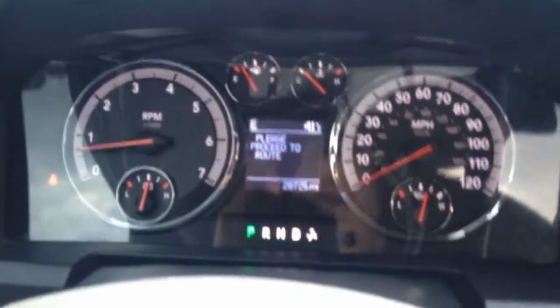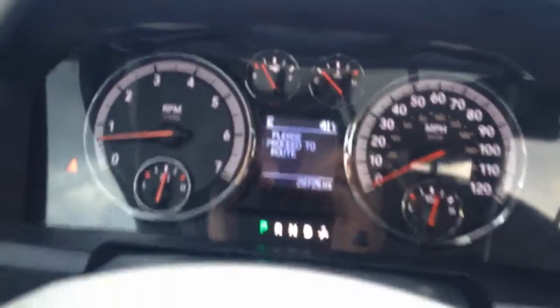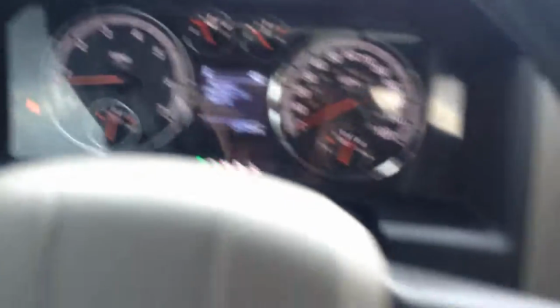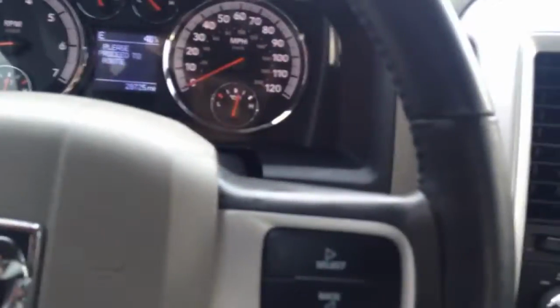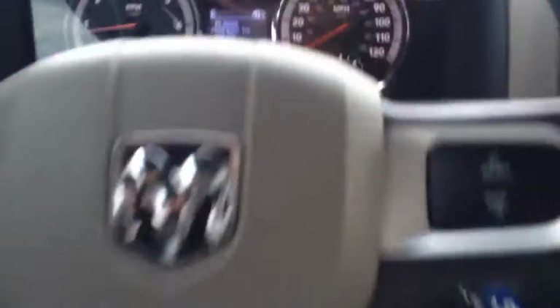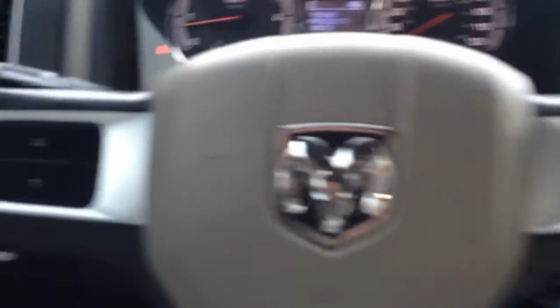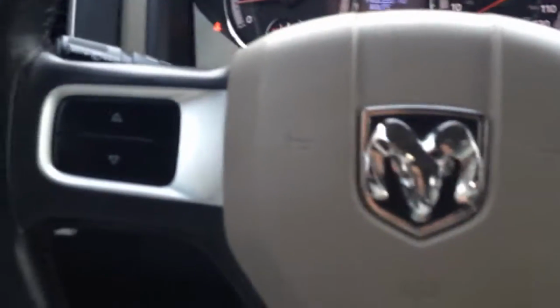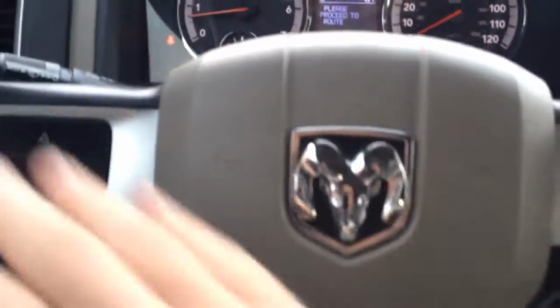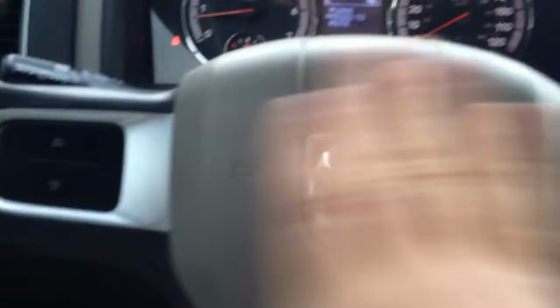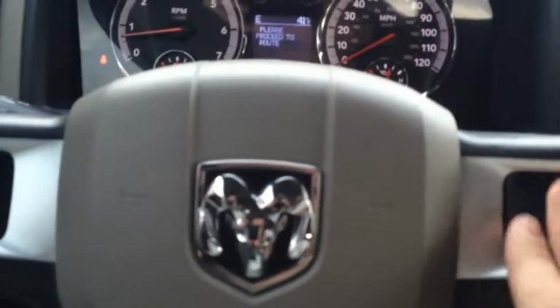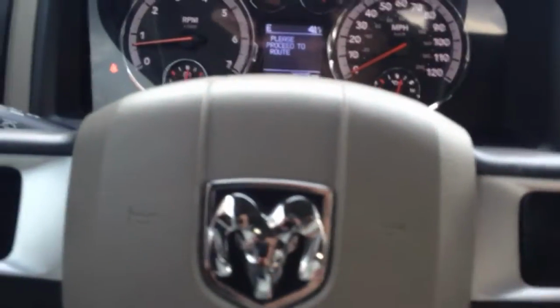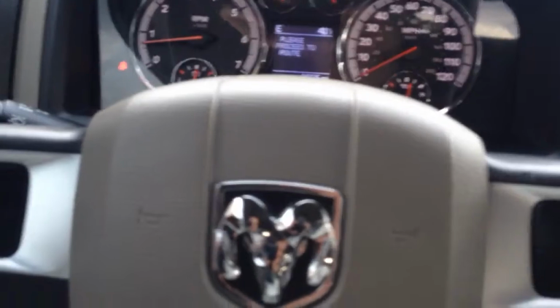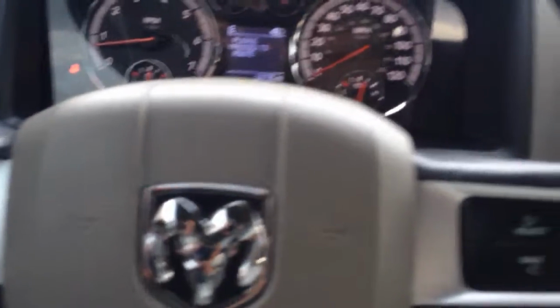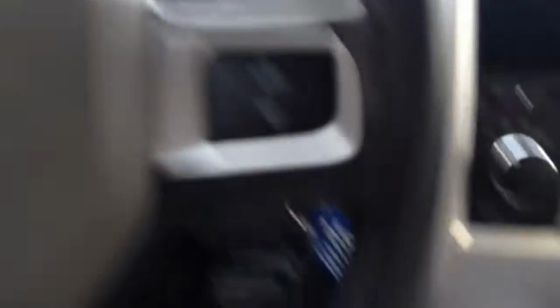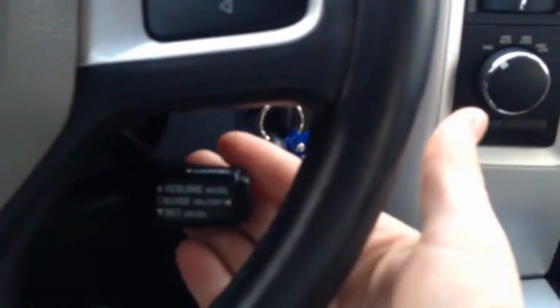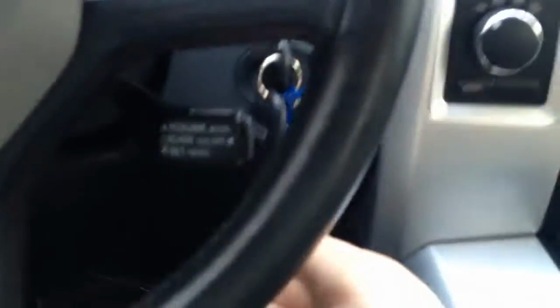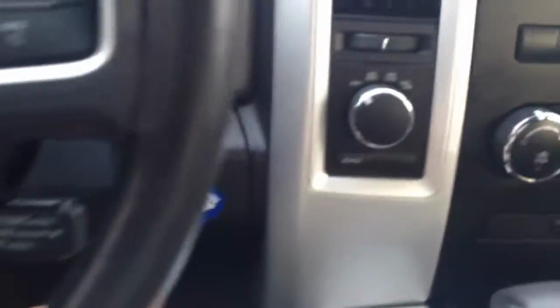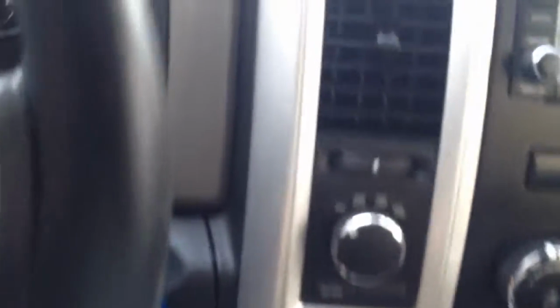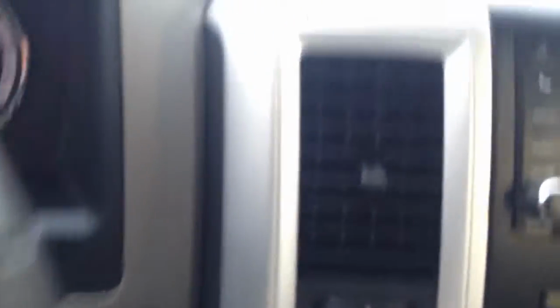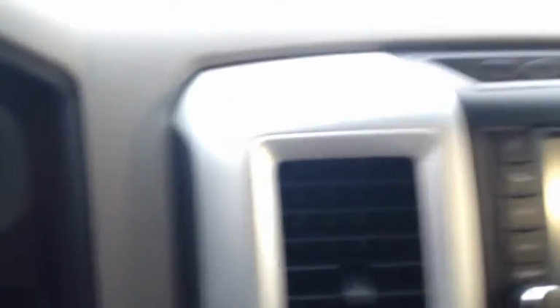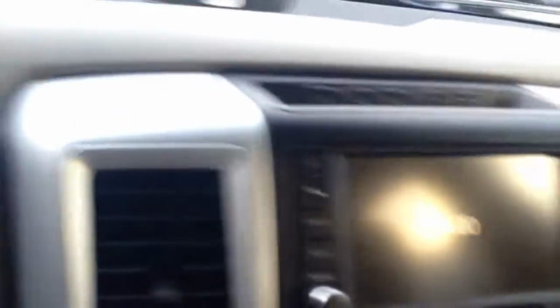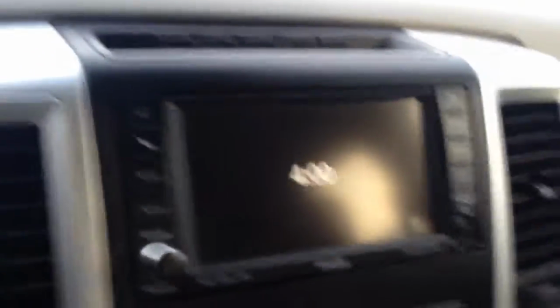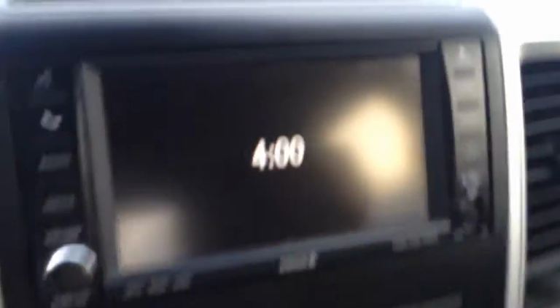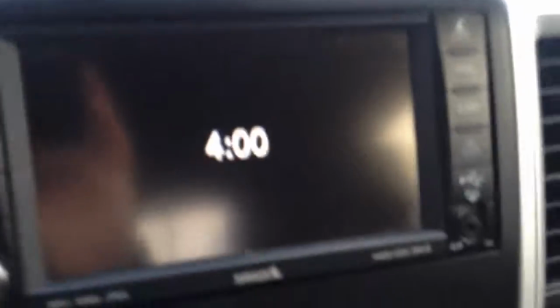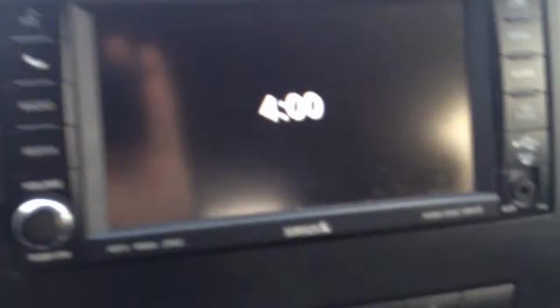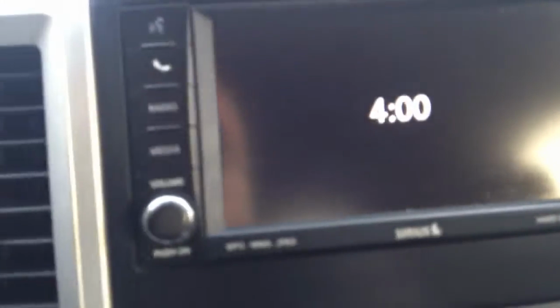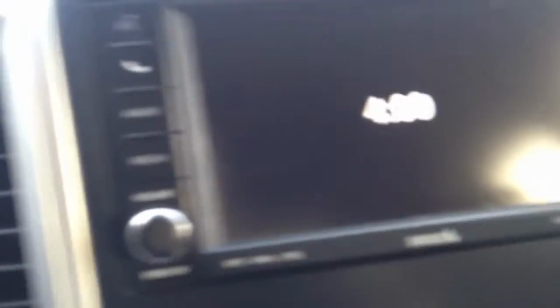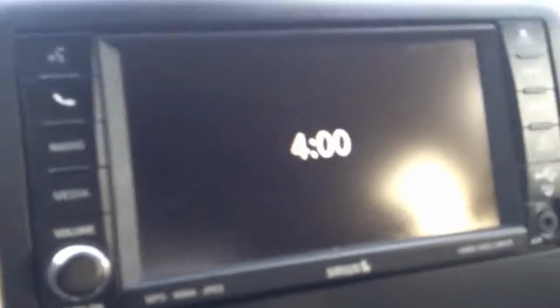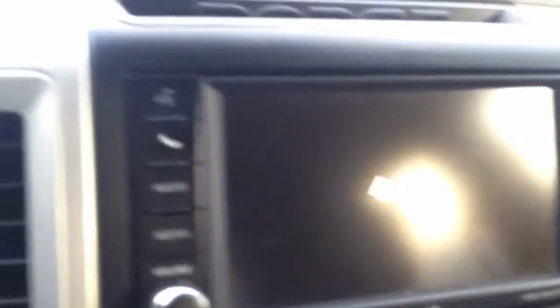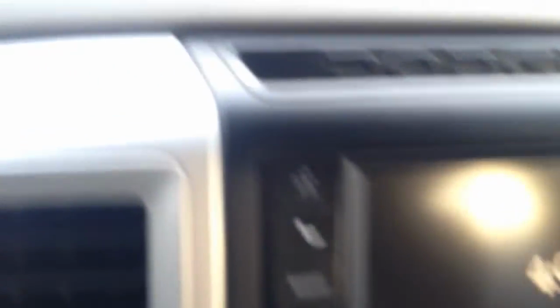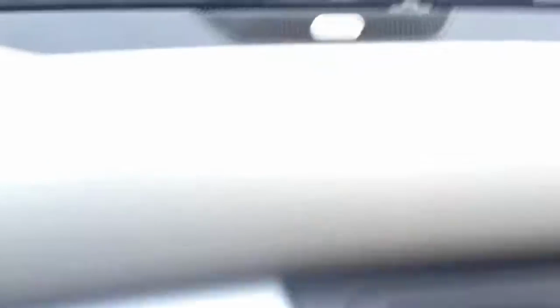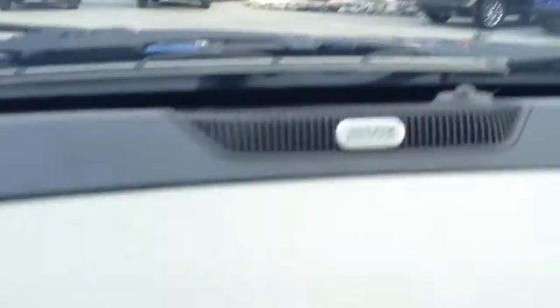See the digital display, and the controls for that display there. Cruise control down here. Let me take you over here and start highlighting some of the technology that this vehicle has.